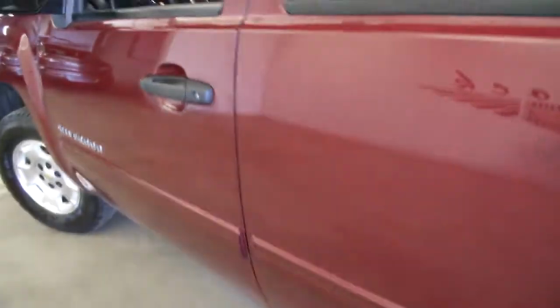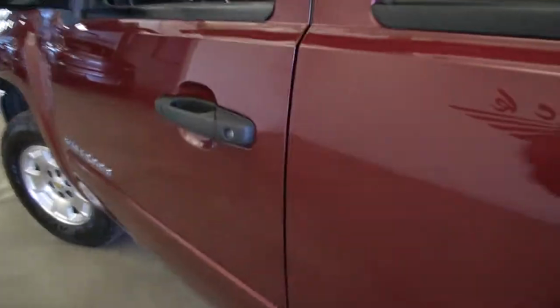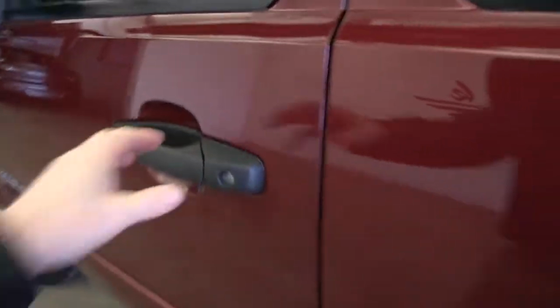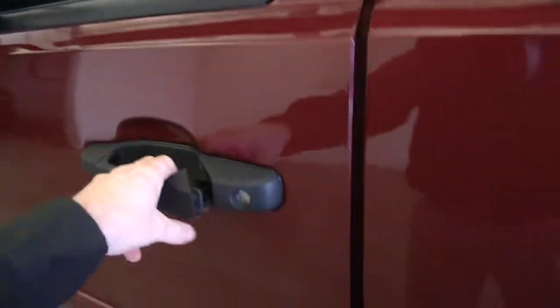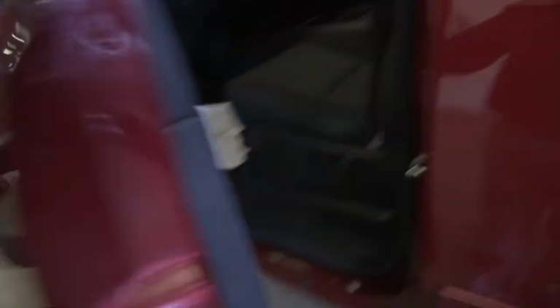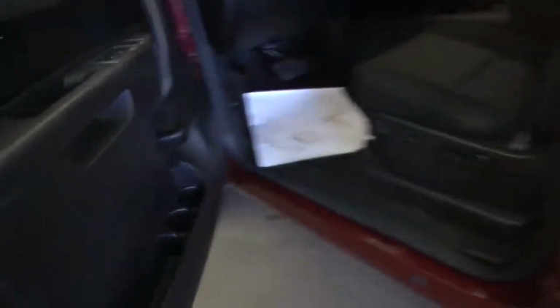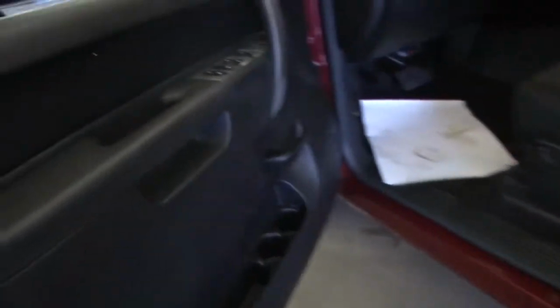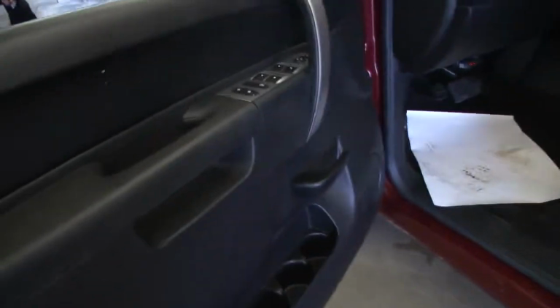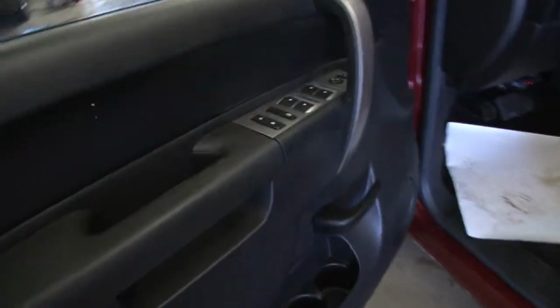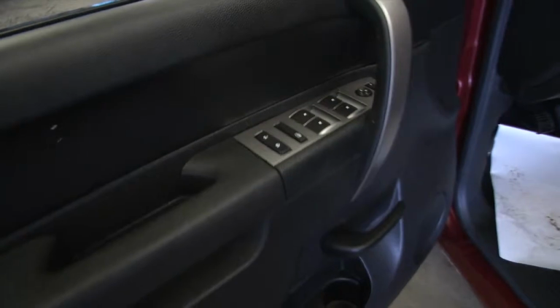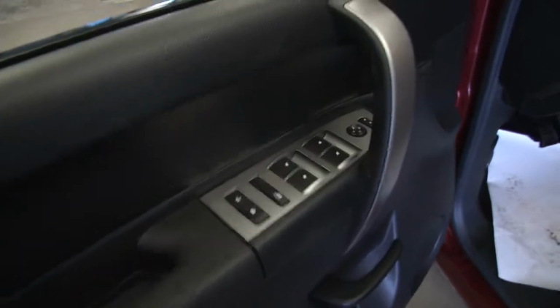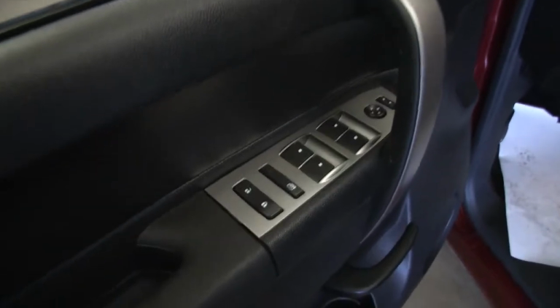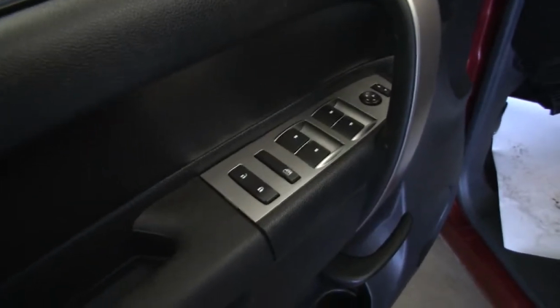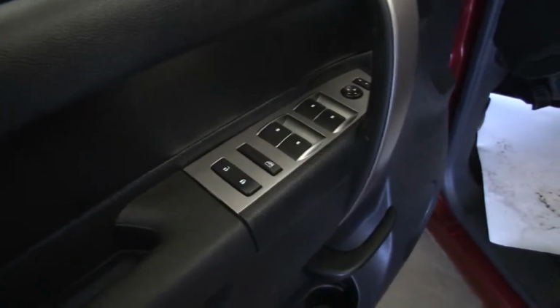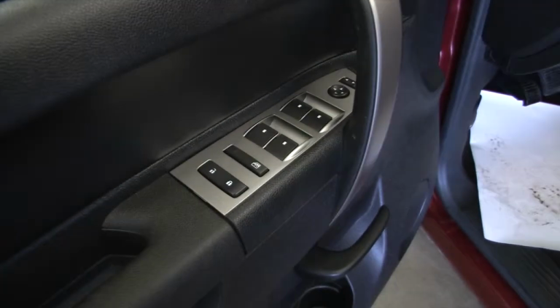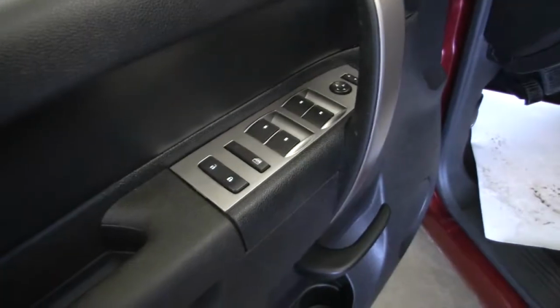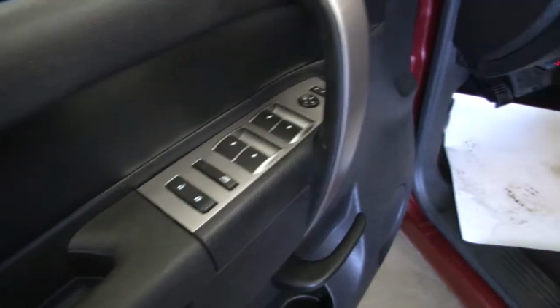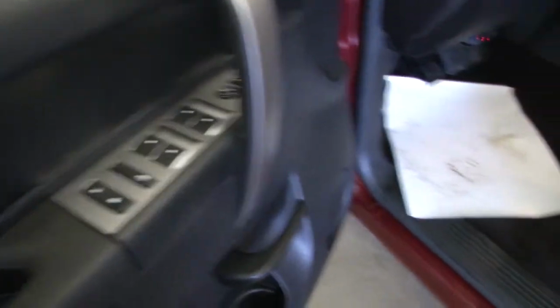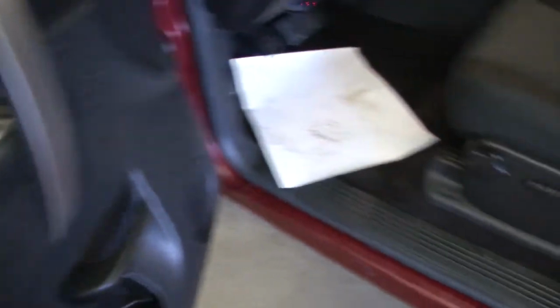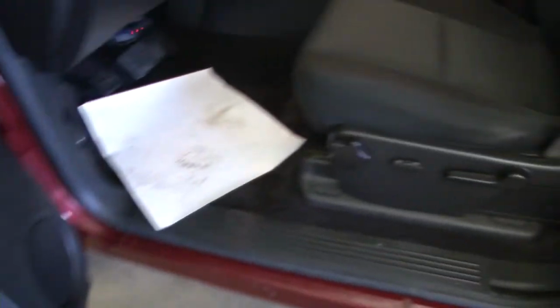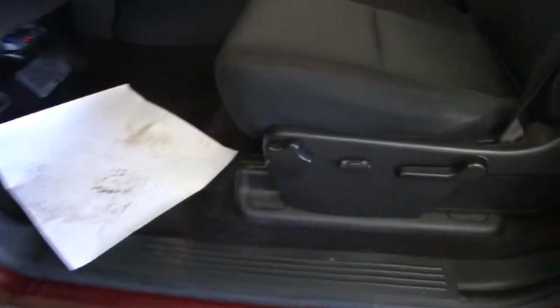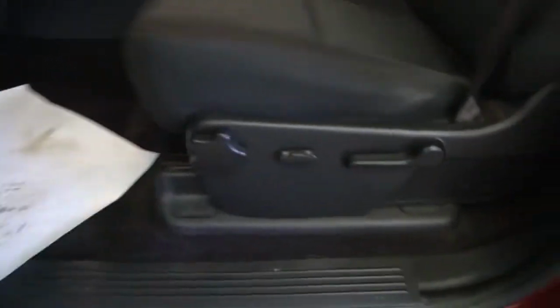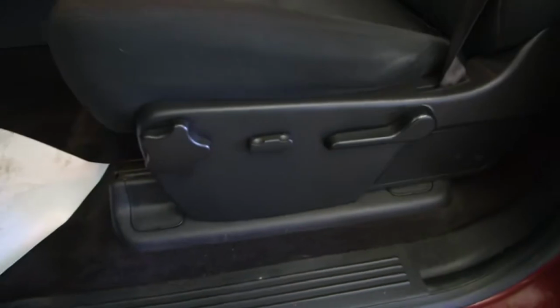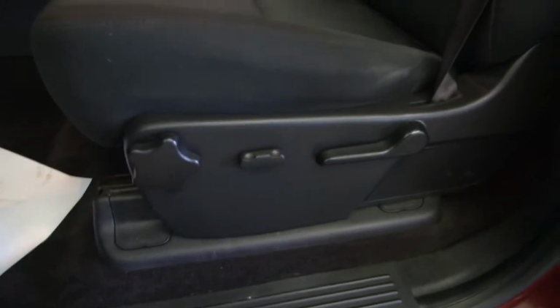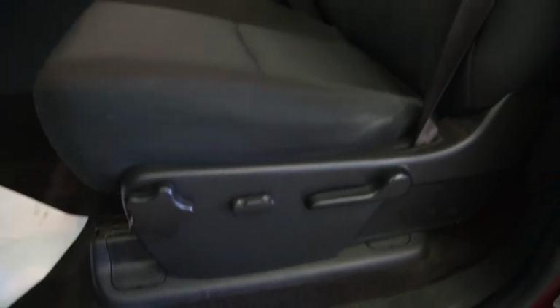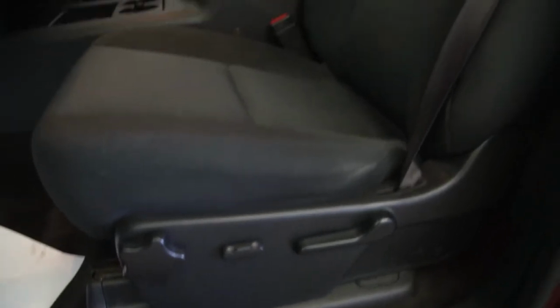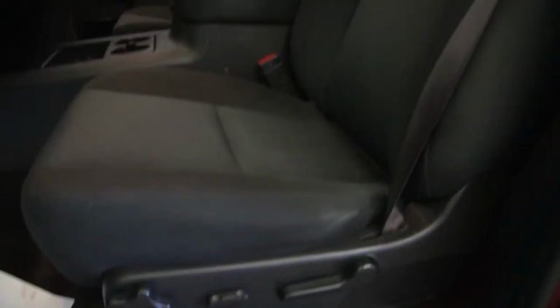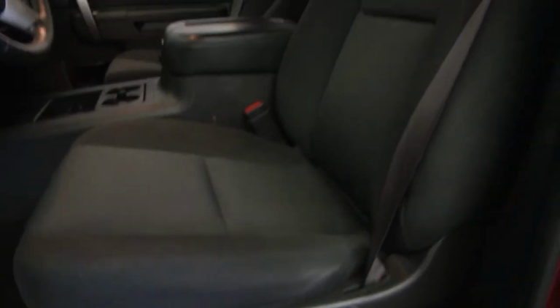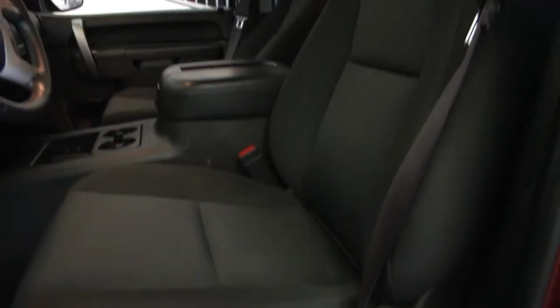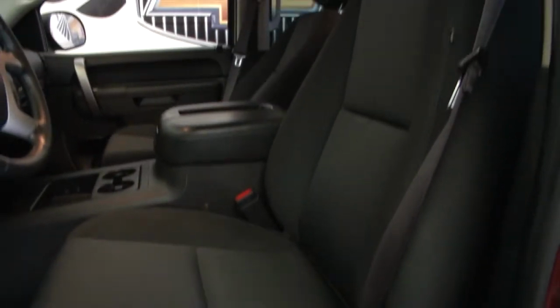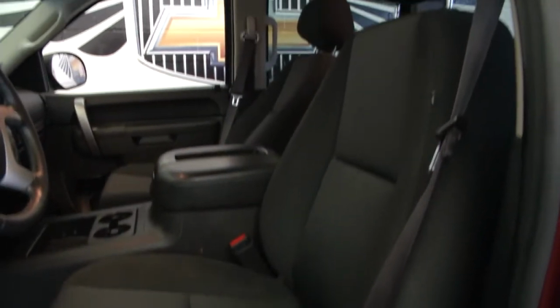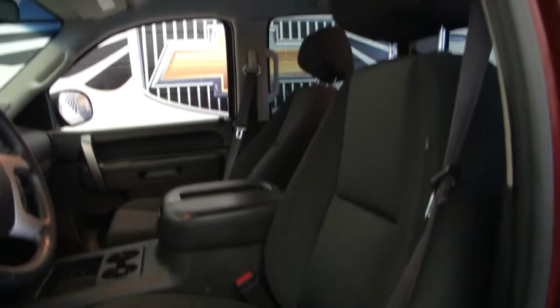As we move forward: power locks, power windows, power mirror — all mounted on the door. Power and manual seat adjustments. Another great shot of the cloth interior.